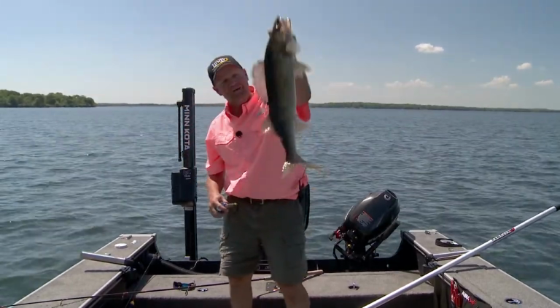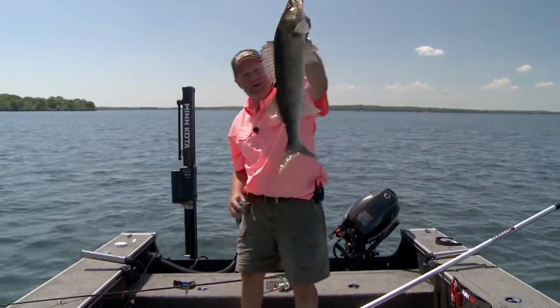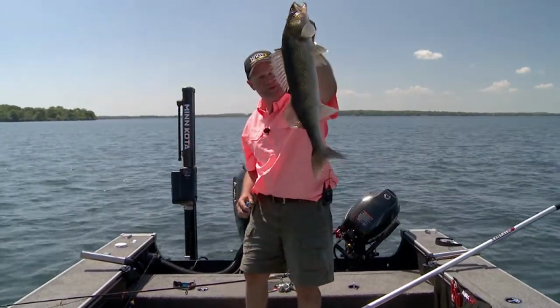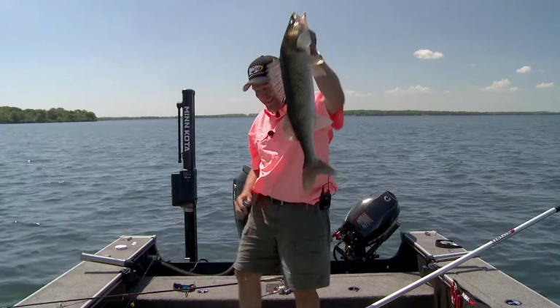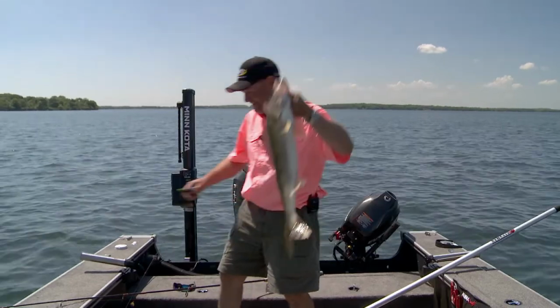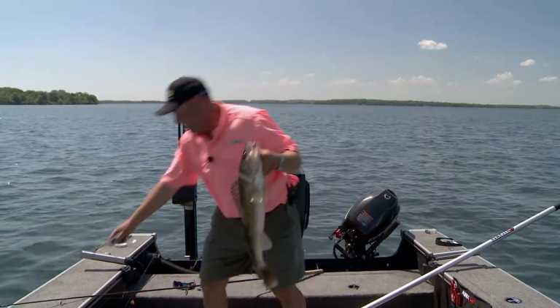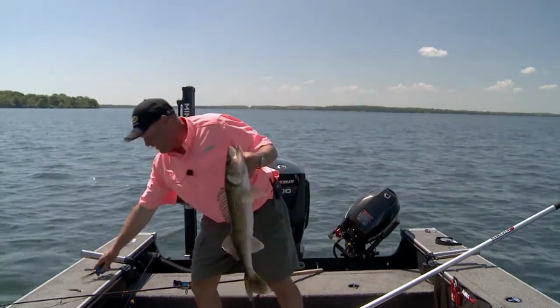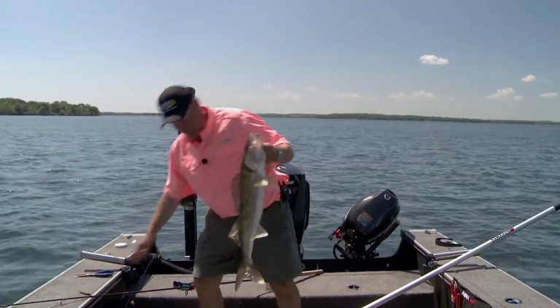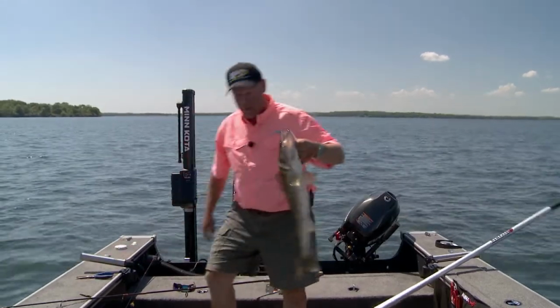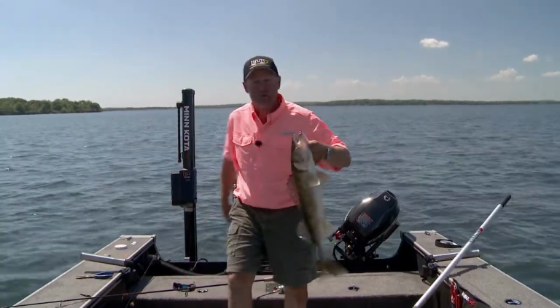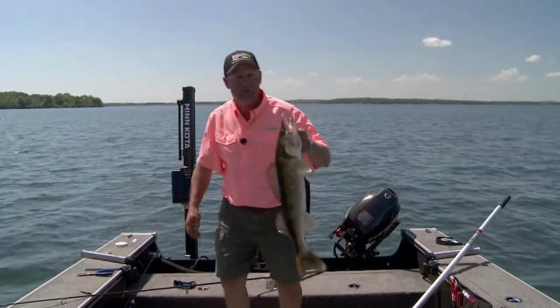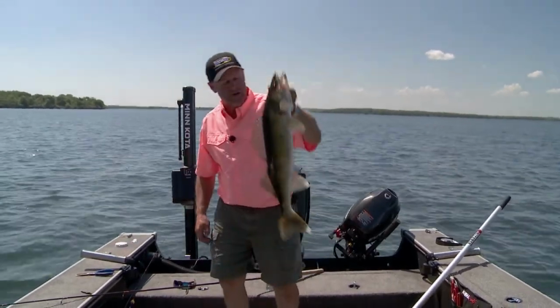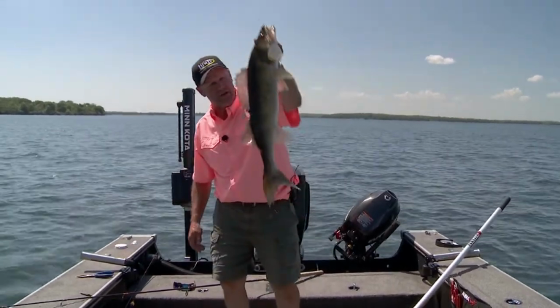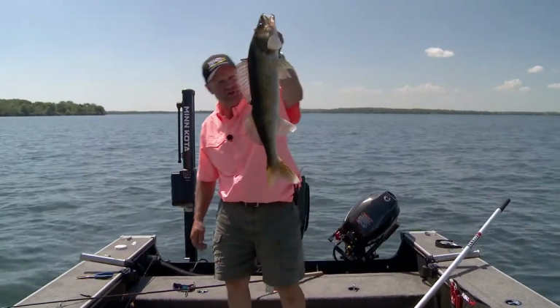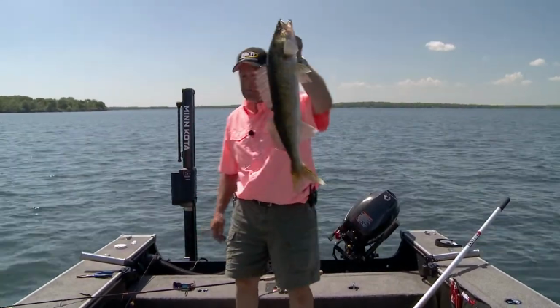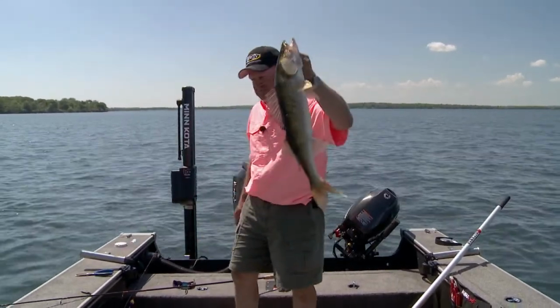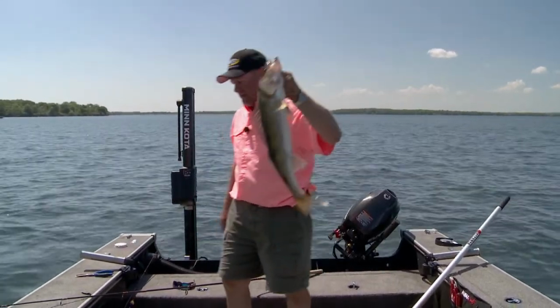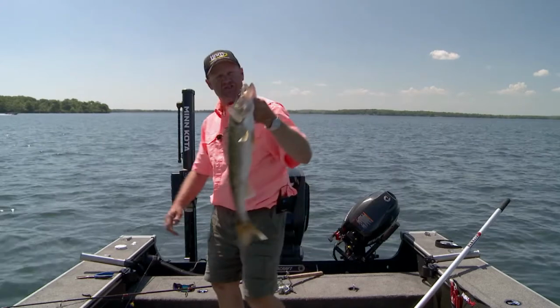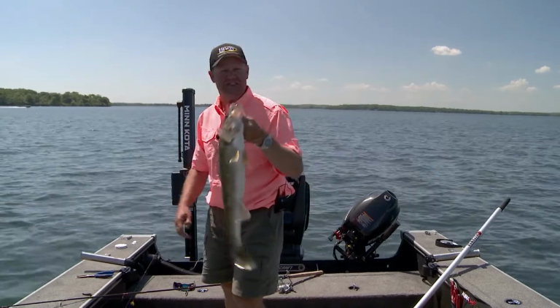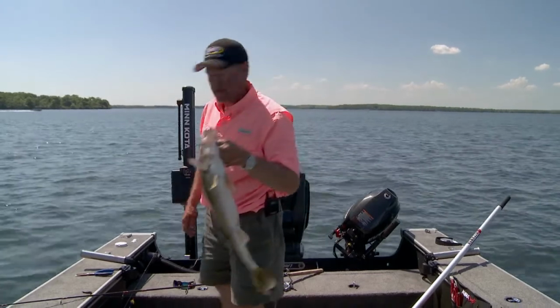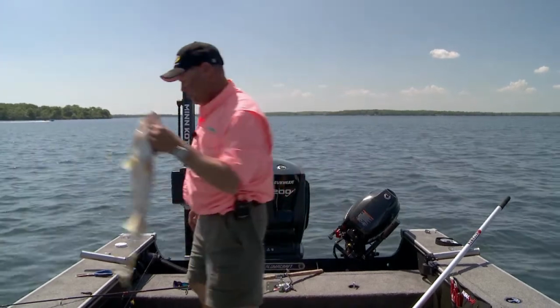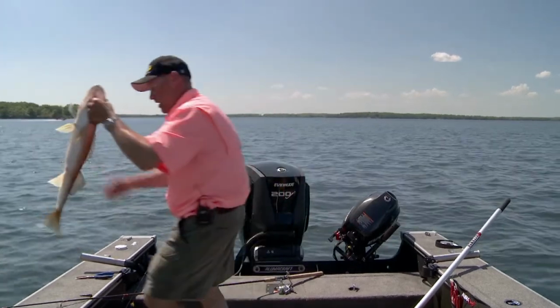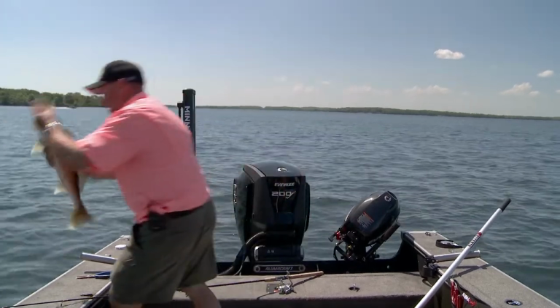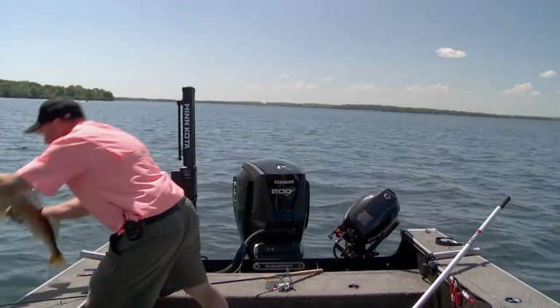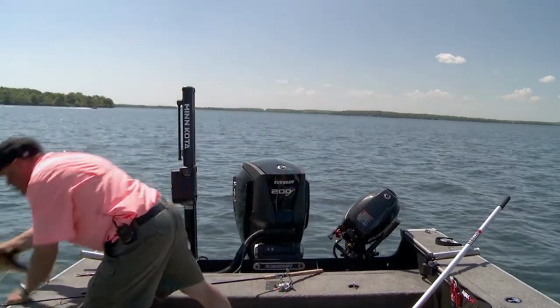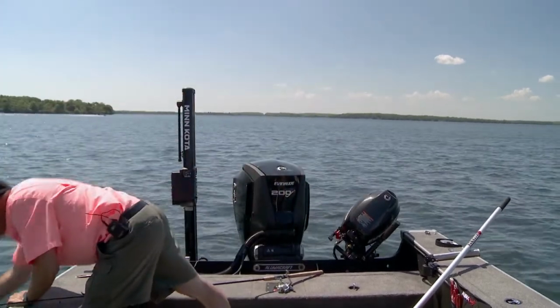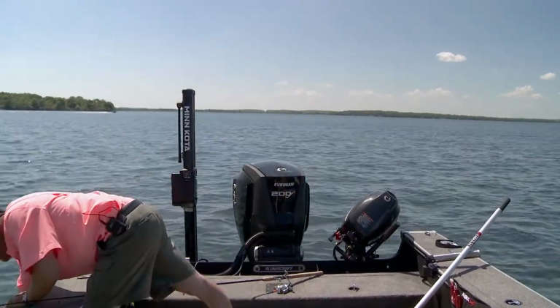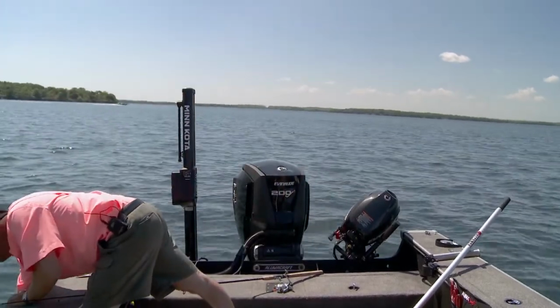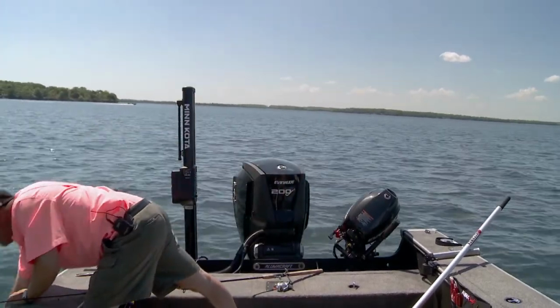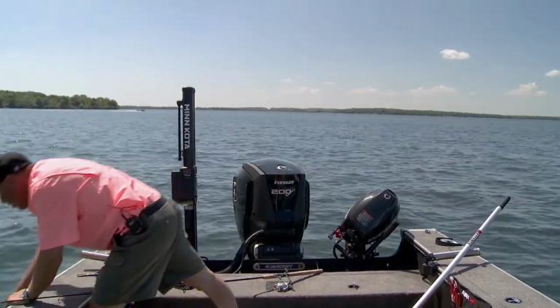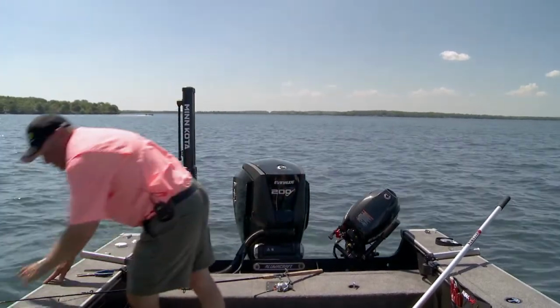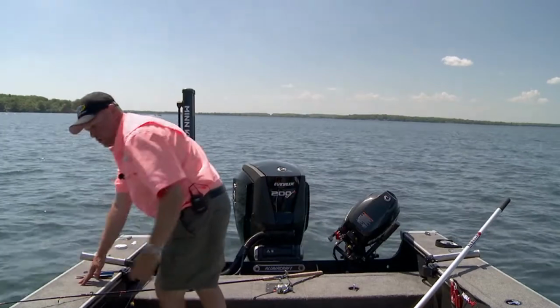Yeah, what an awesome walleye that is. Let me throw this fish back, and let me show you what I'm using, because it's just a deadly combination. Let's get this fish back. There she goes, that quick.